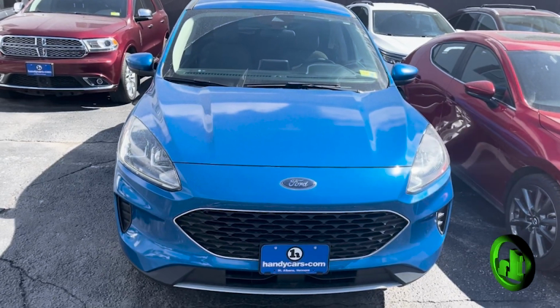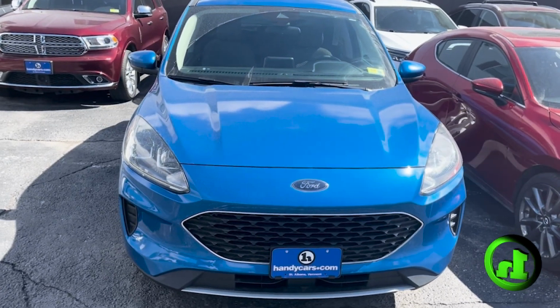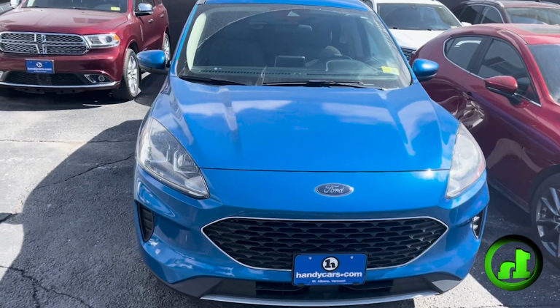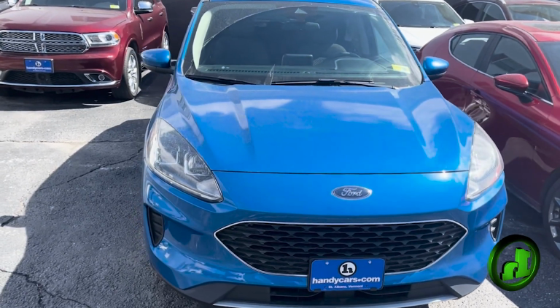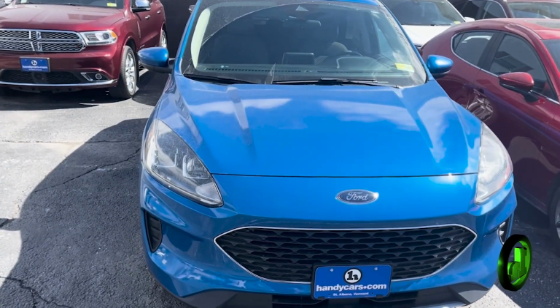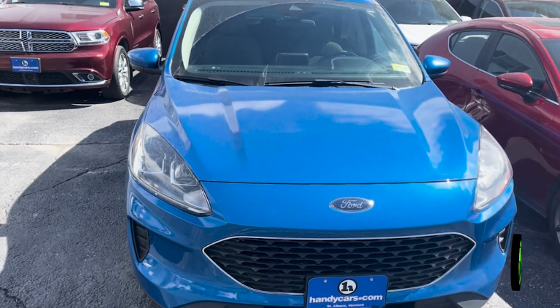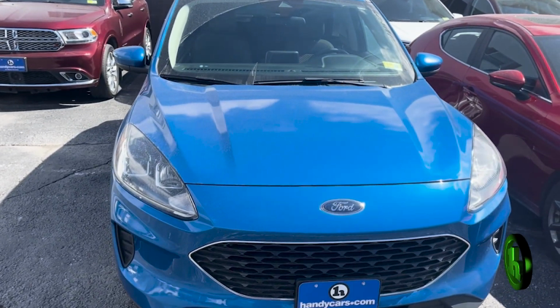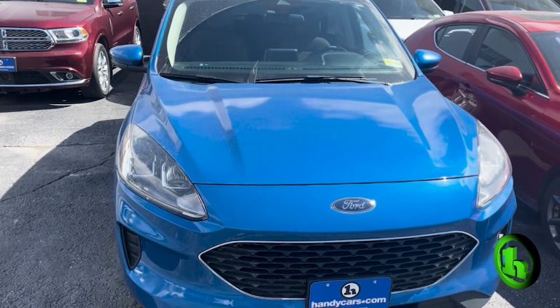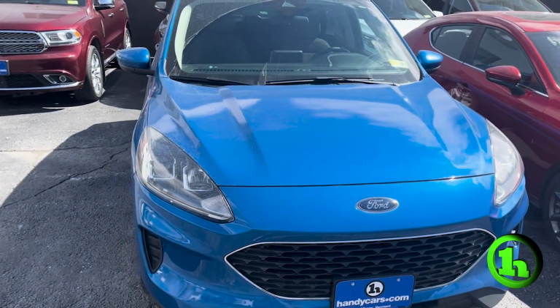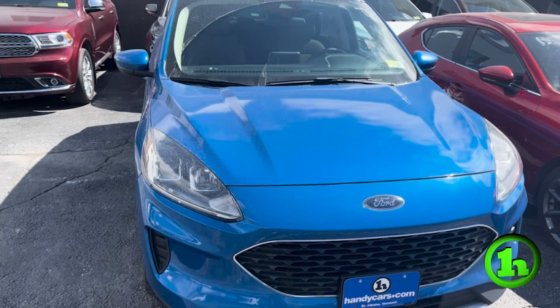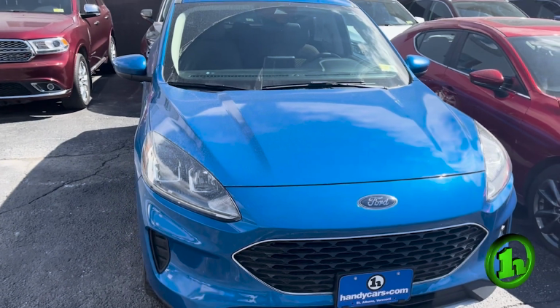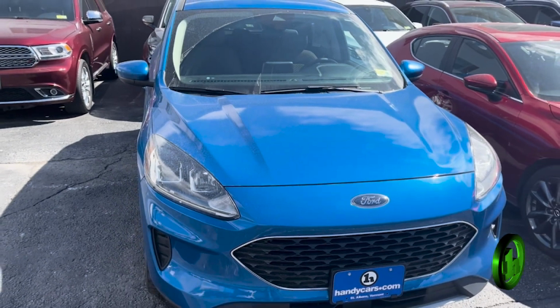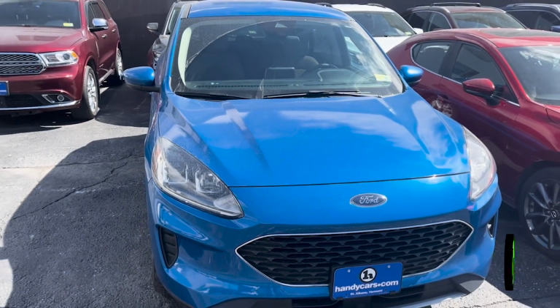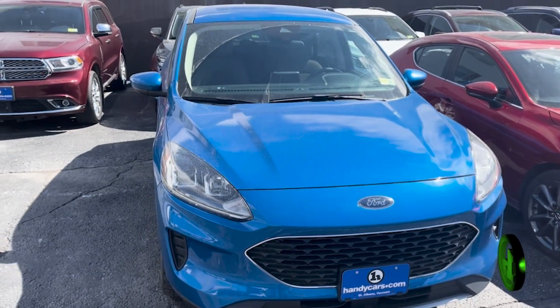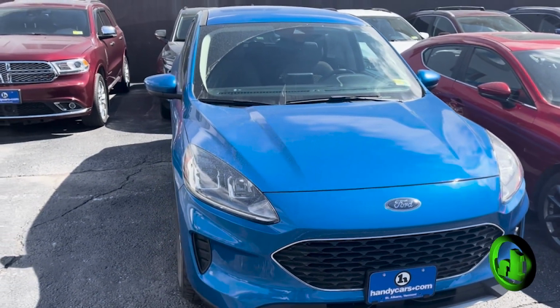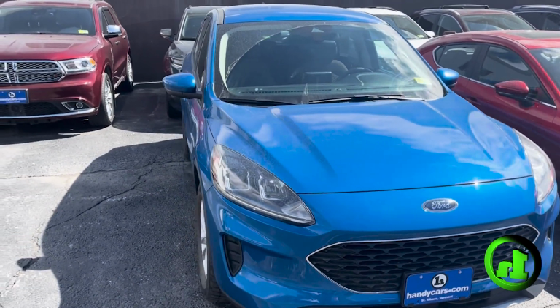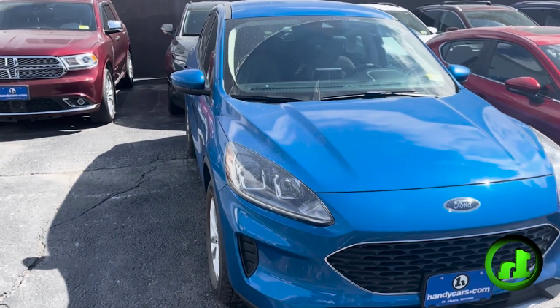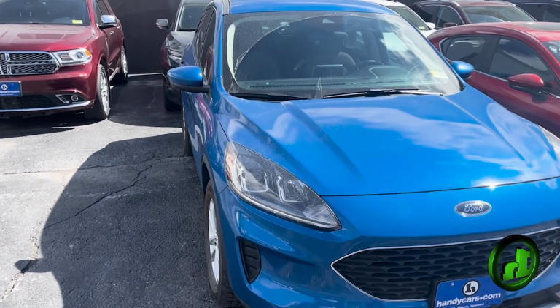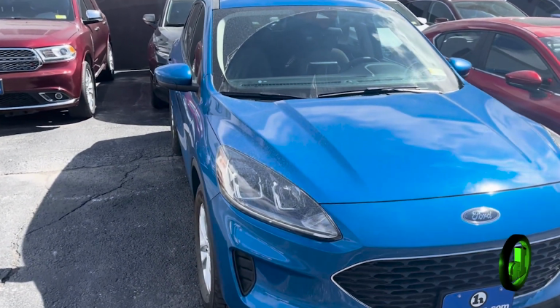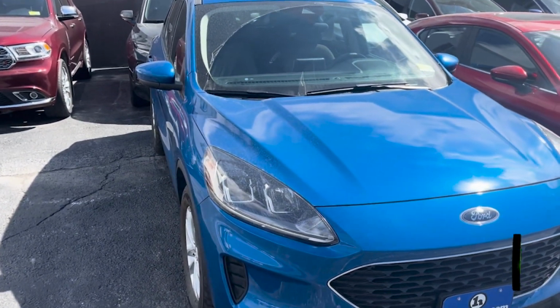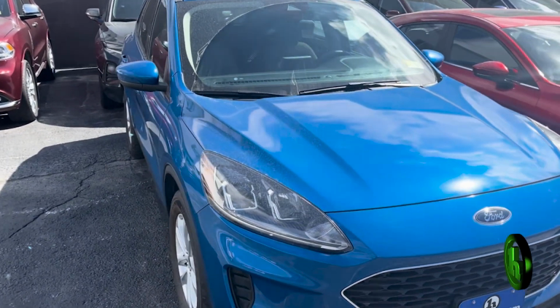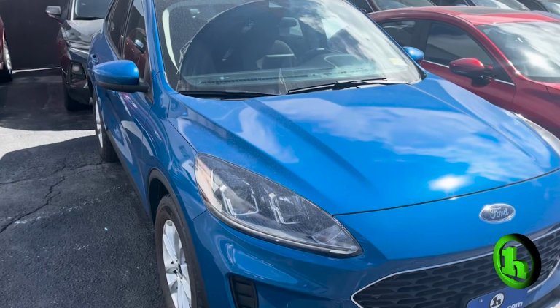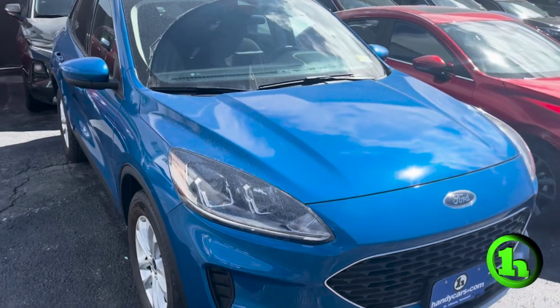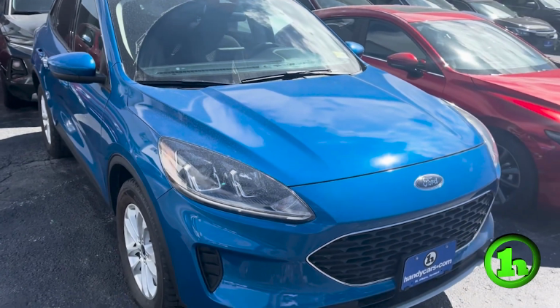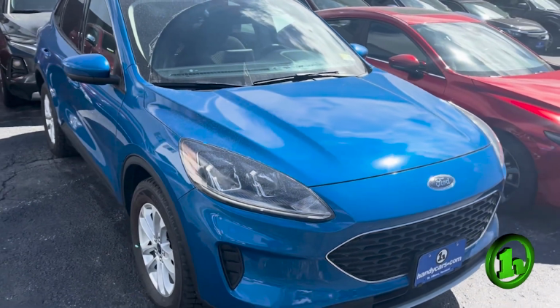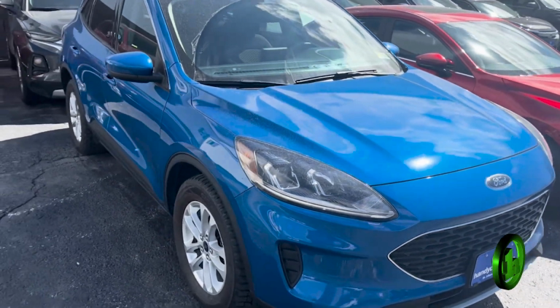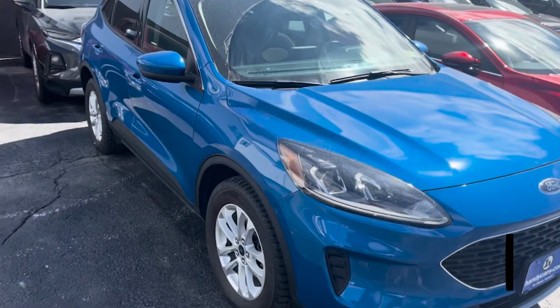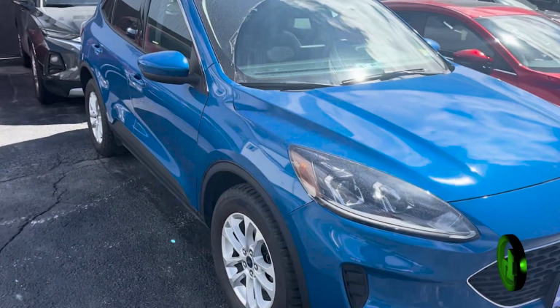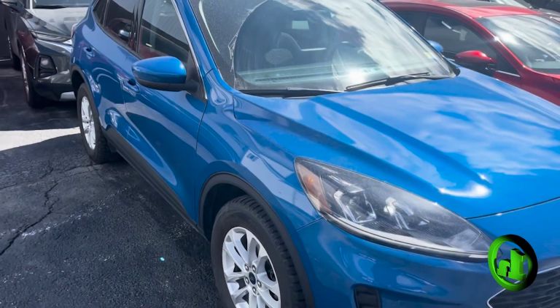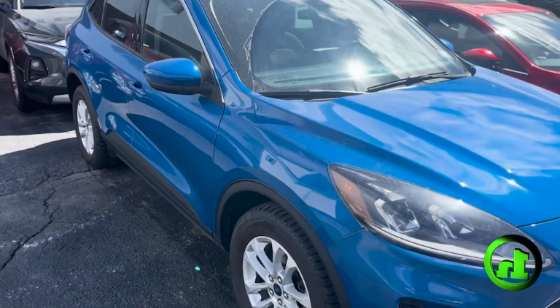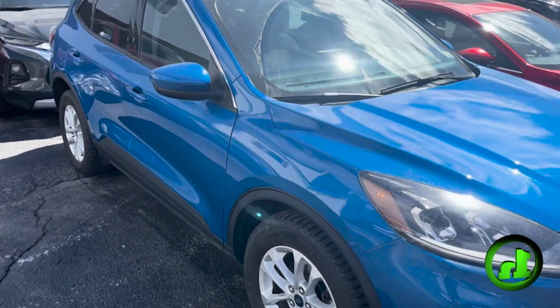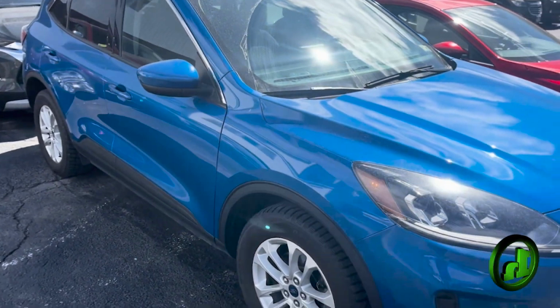Hello Judith, Nick Lambert here from Handys downtown. Just wanted to make a quick video to show you this nice 2020 Ford Escape that we have here. Very nice vehicle, low mileage — I believe only about 40,000 miles or so on this car.